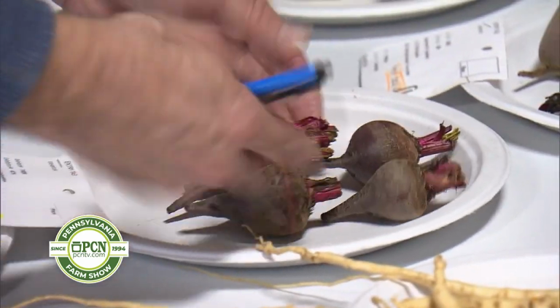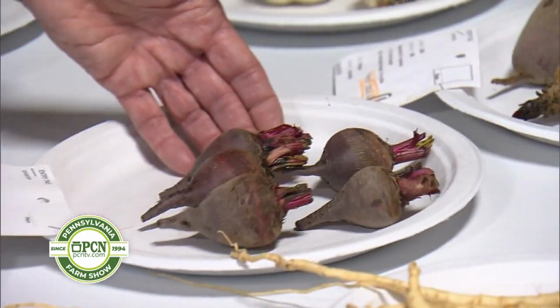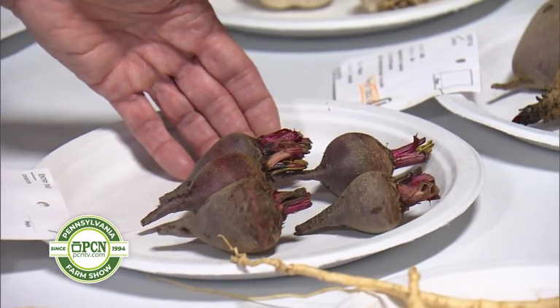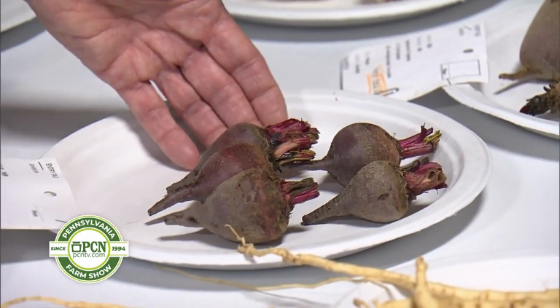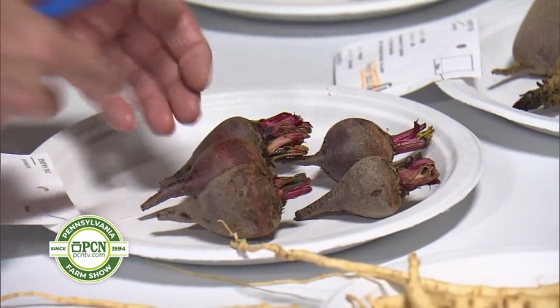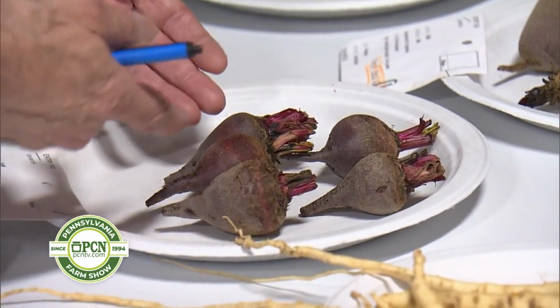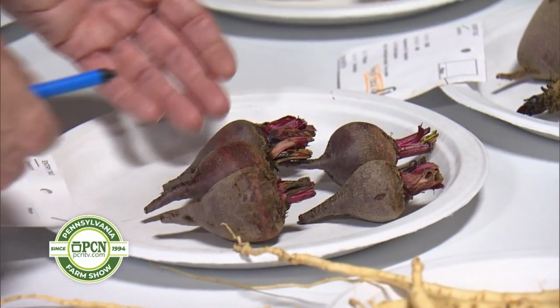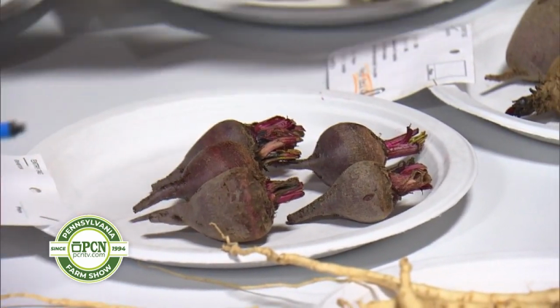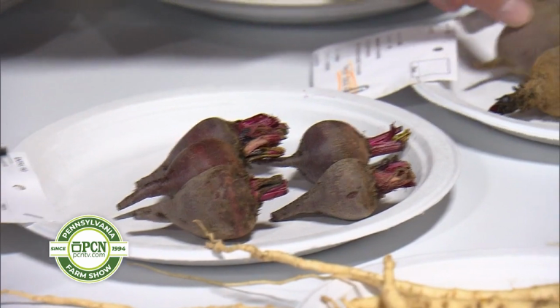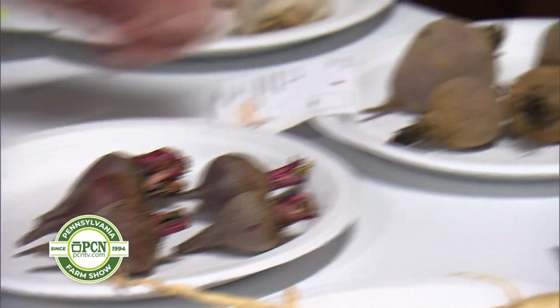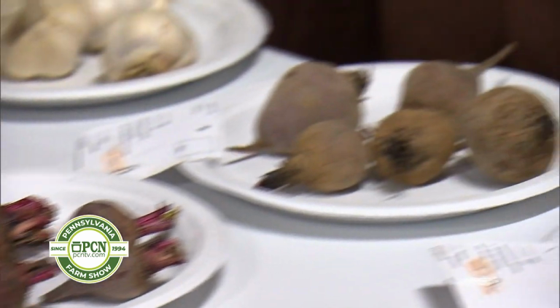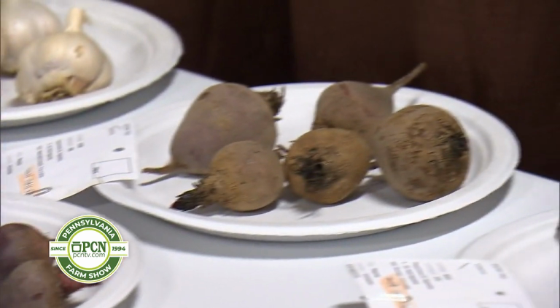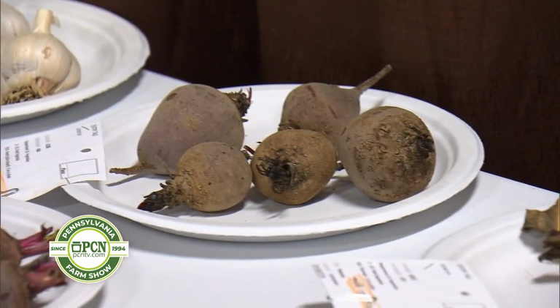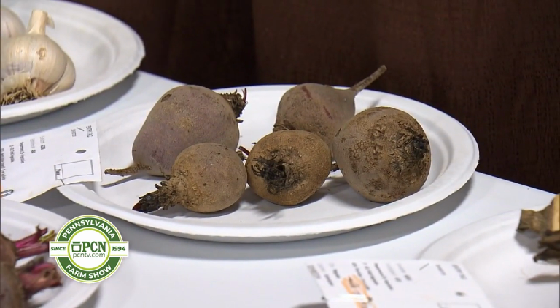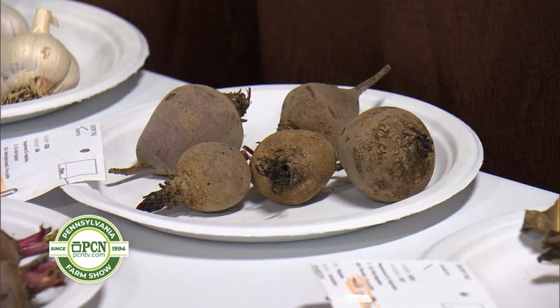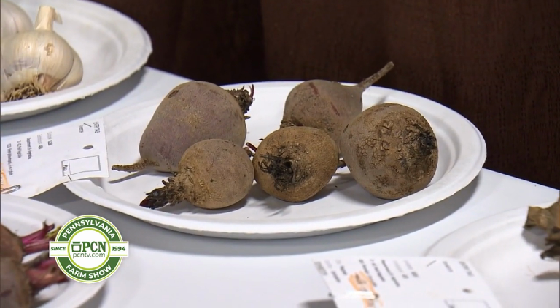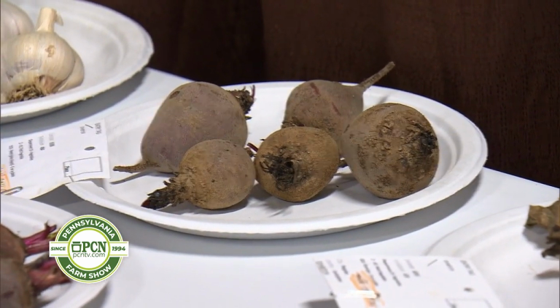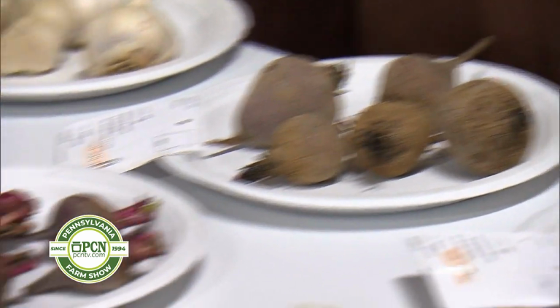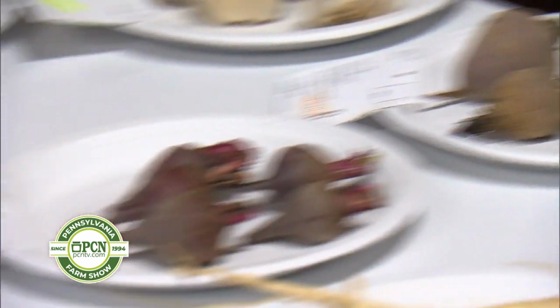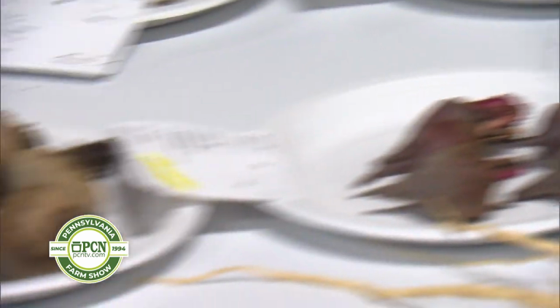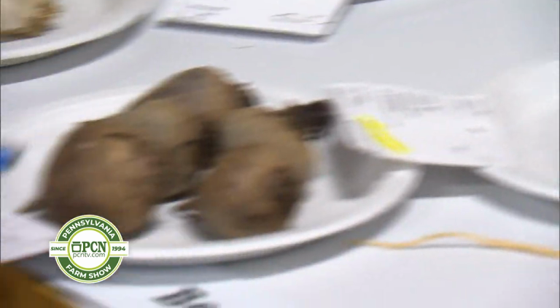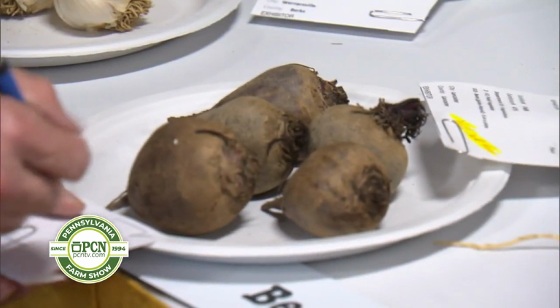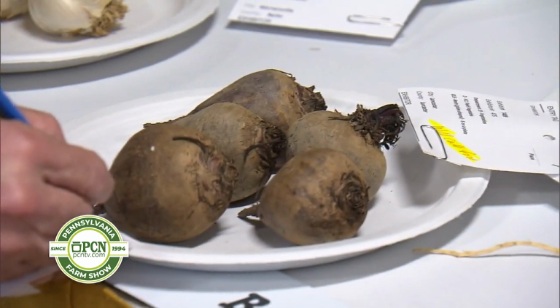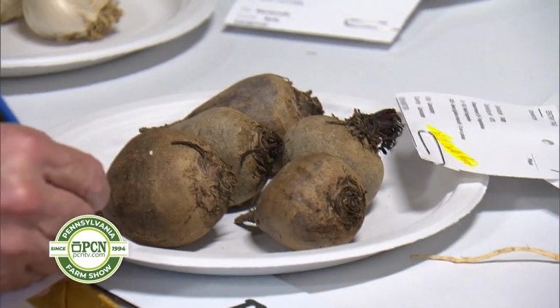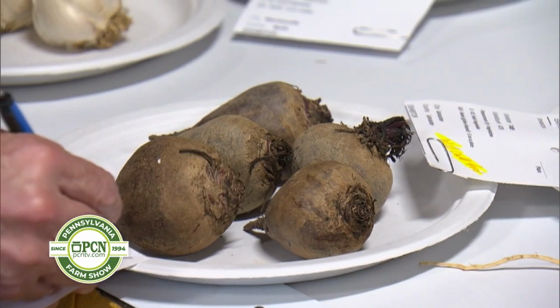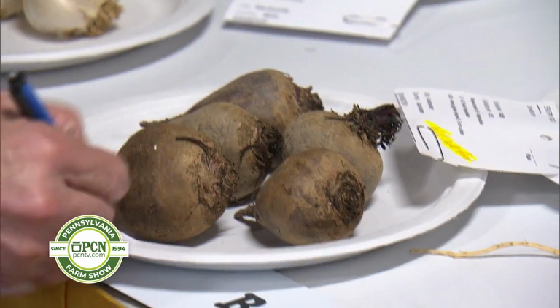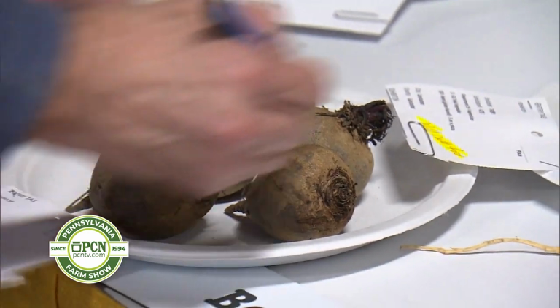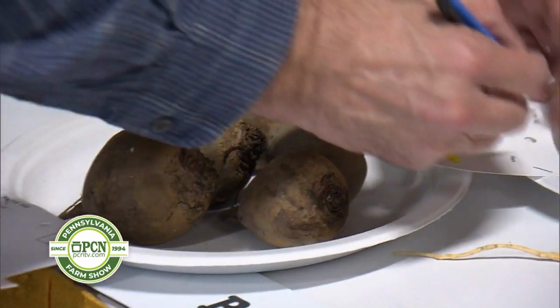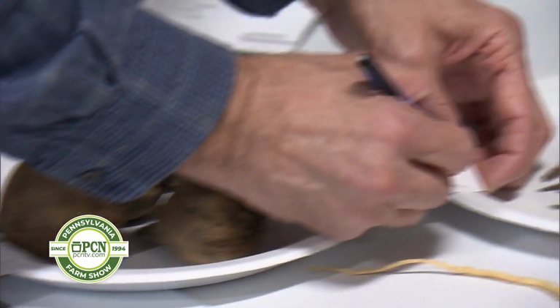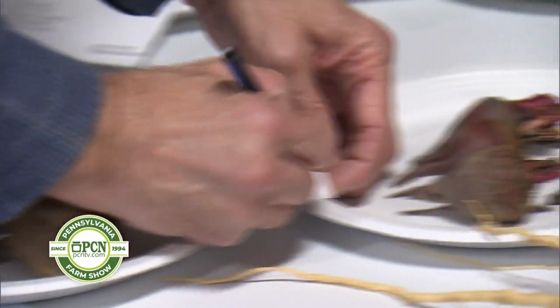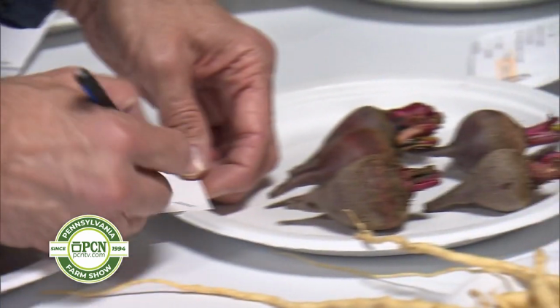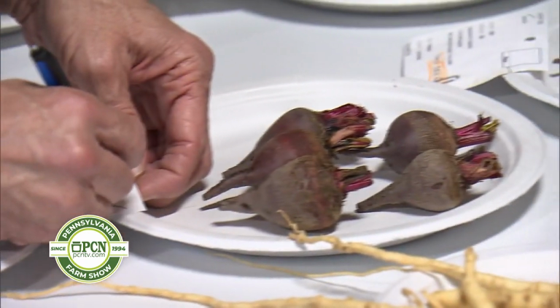Depending on what you're doing — if you need a dish with small beets, that's fine. But overall, if I were buying beets, this would be the best one here. So we'll go ahead and place it this way.